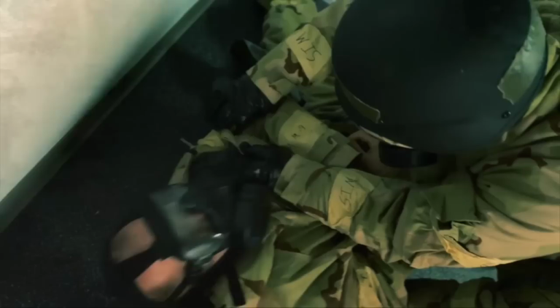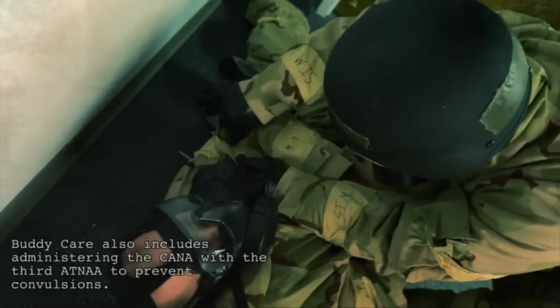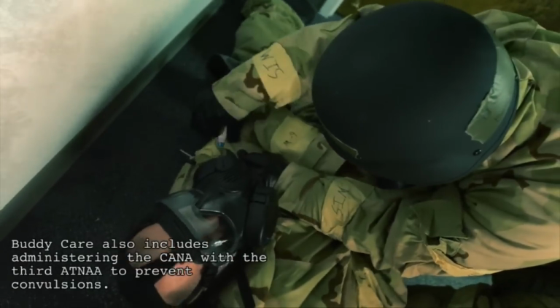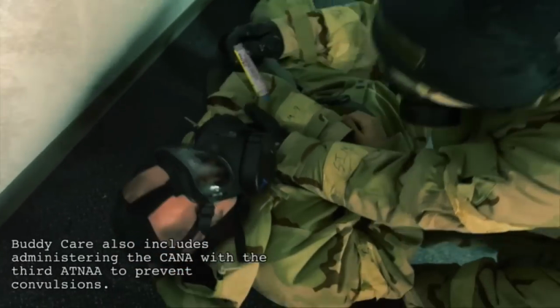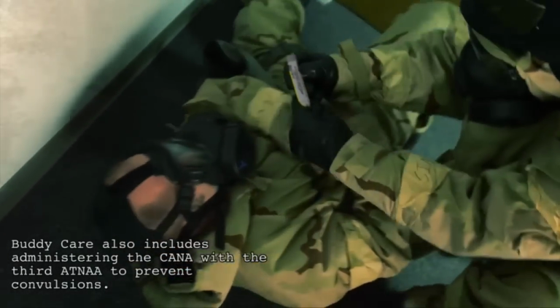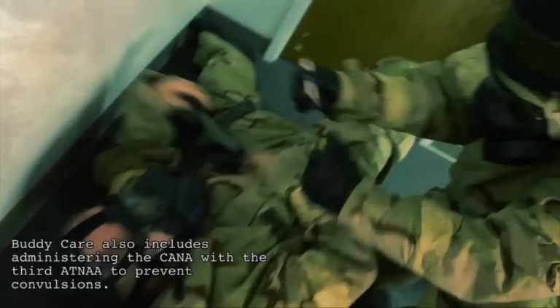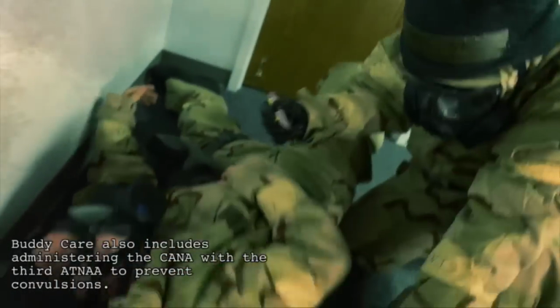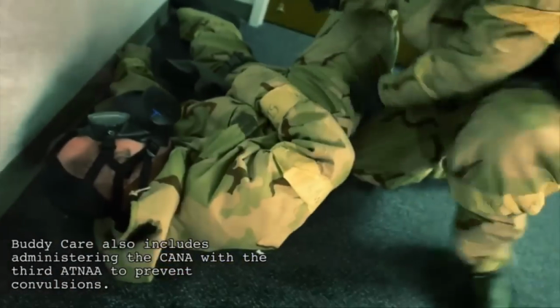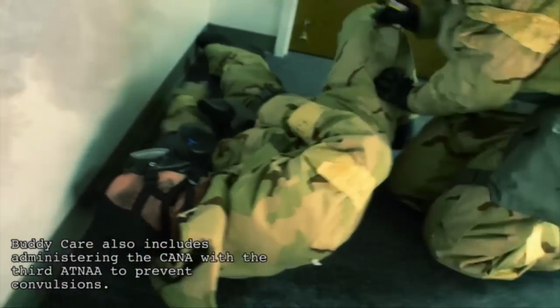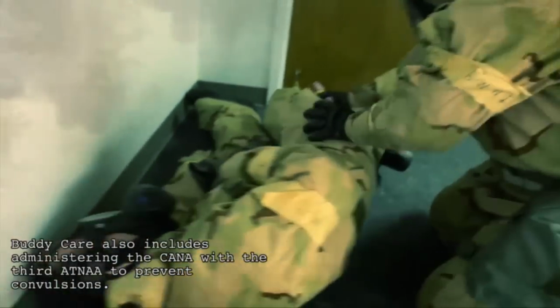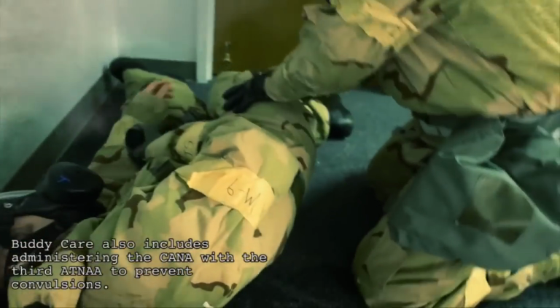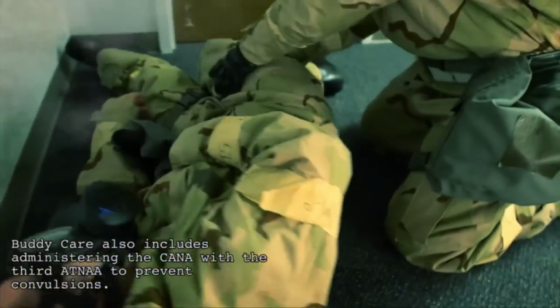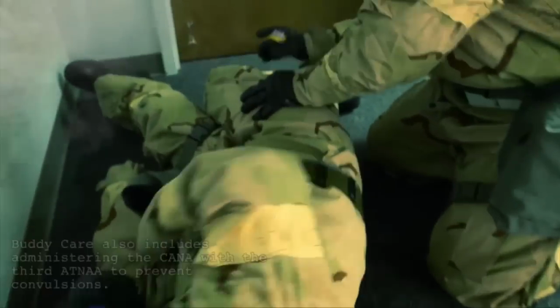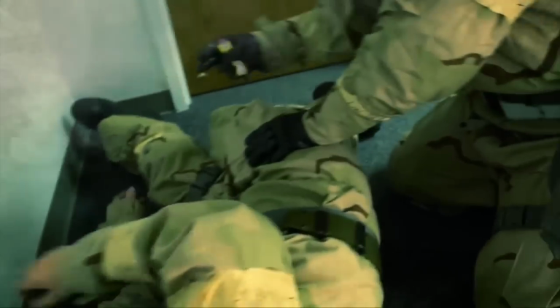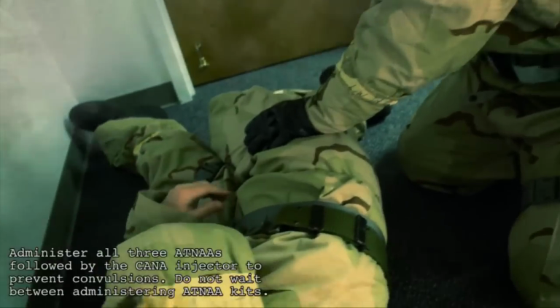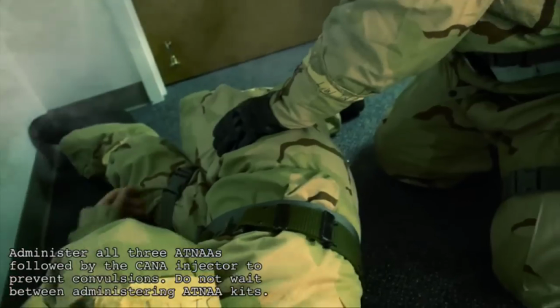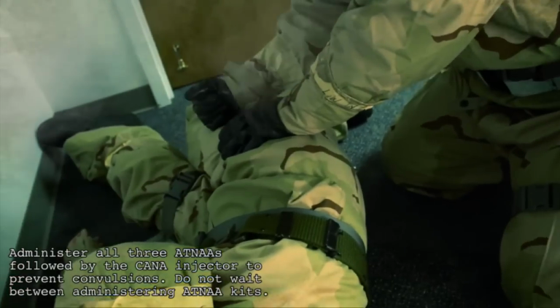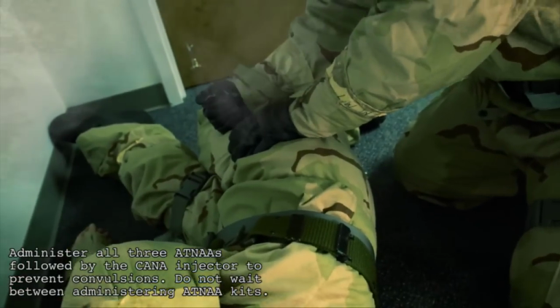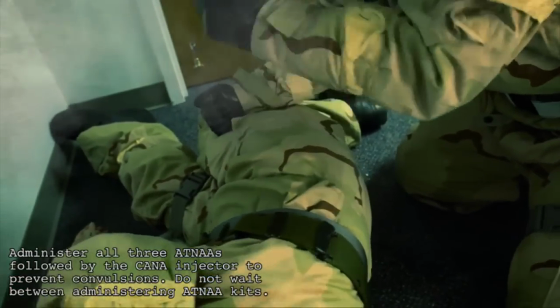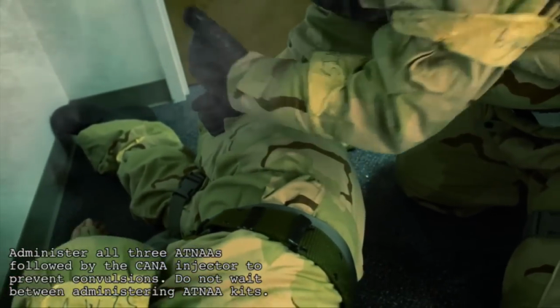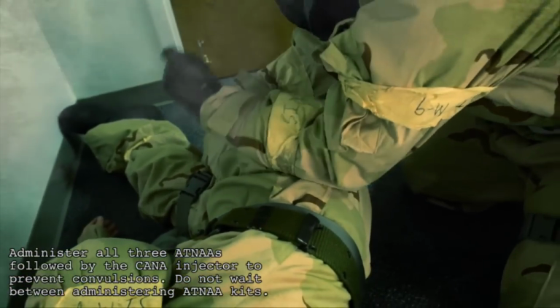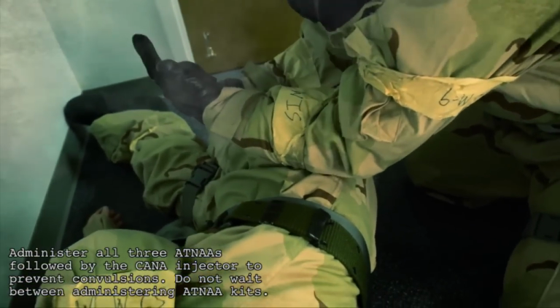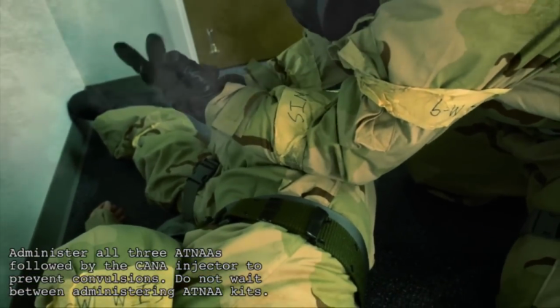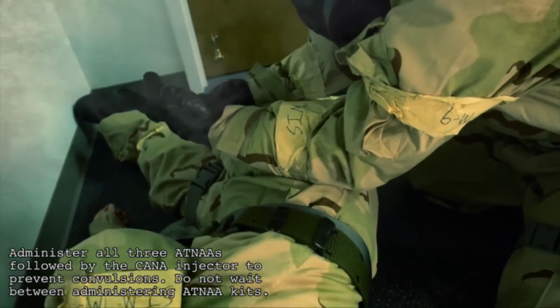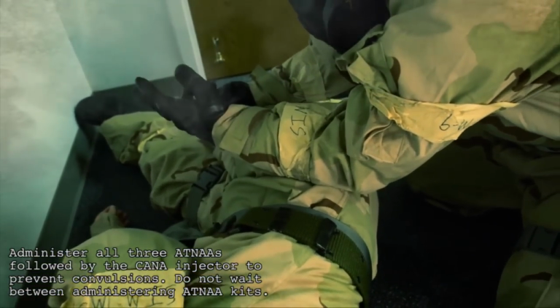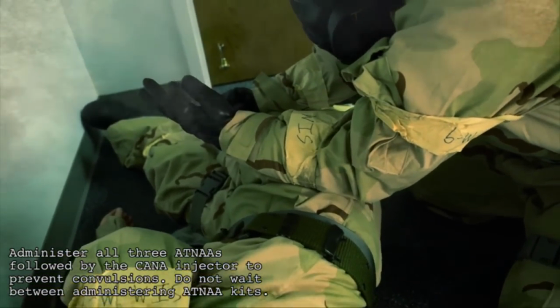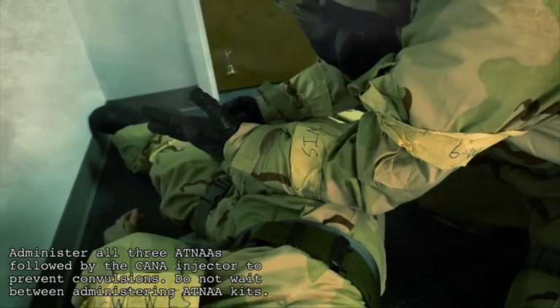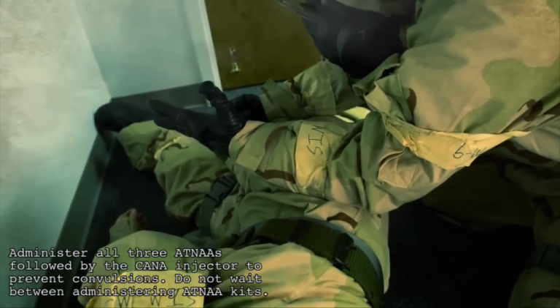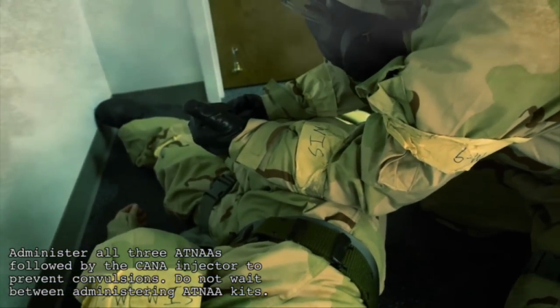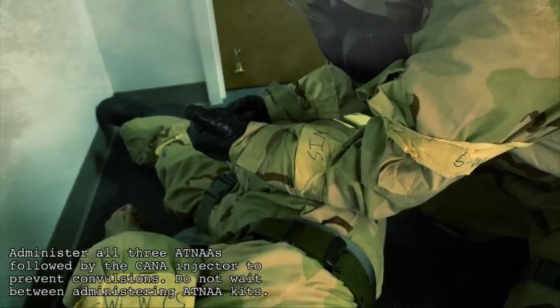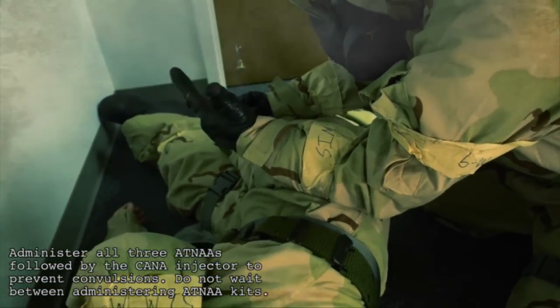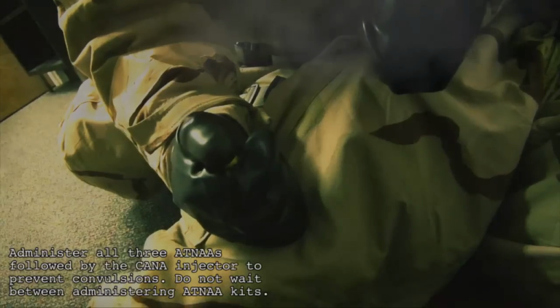Buddy care also includes administering the diazepam injector with the third ATENA to prevent convulsions. Administer all three ATENAs followed by the CANA injector to prevent convulsions. Do not wait between administering the ATENAs.